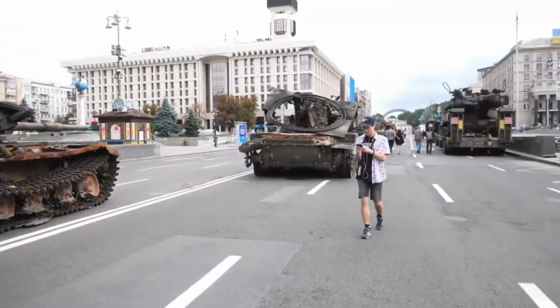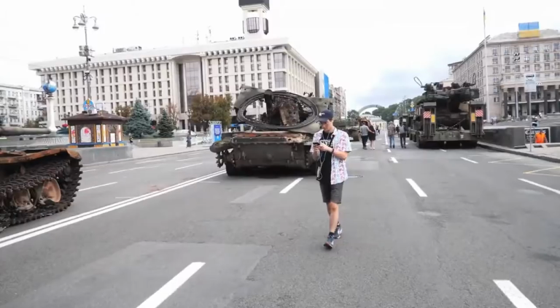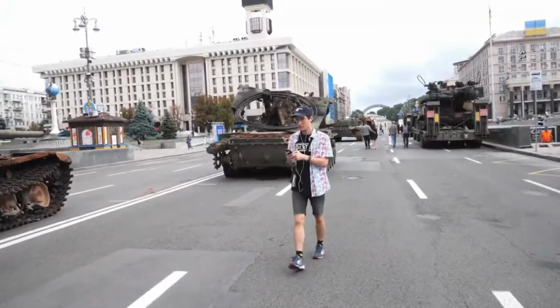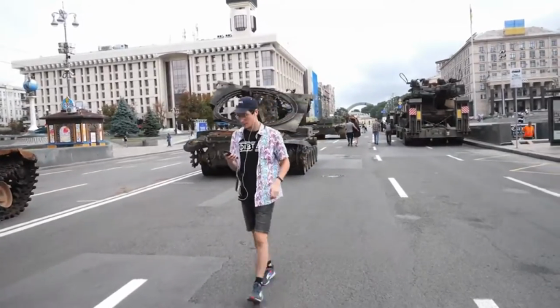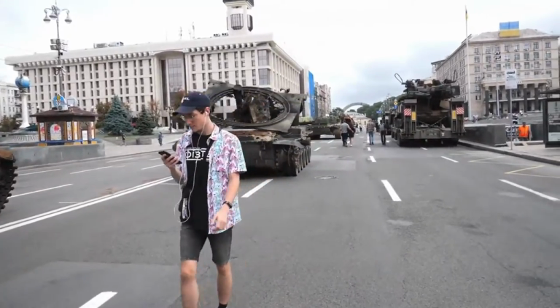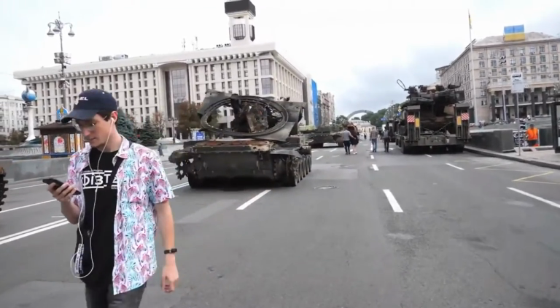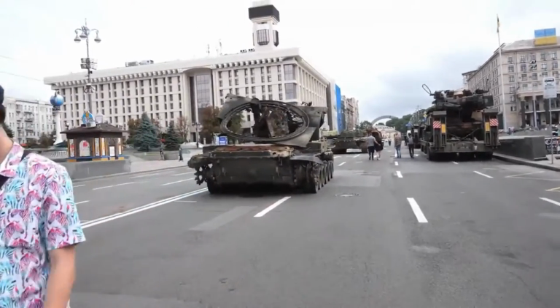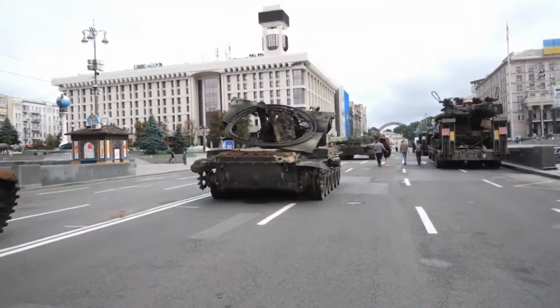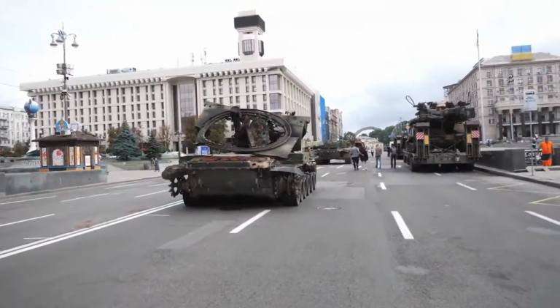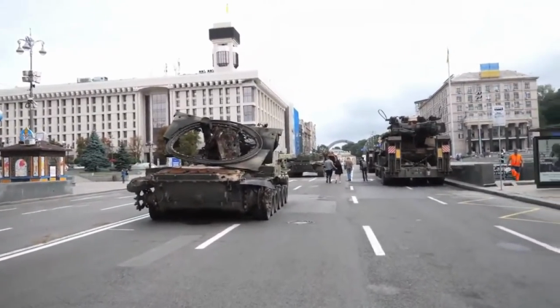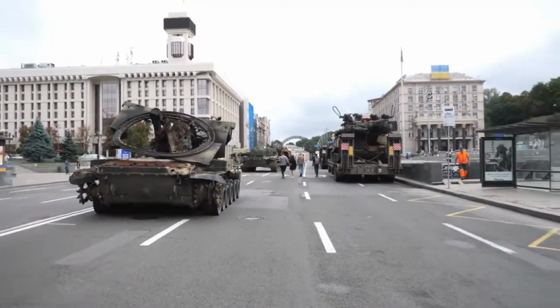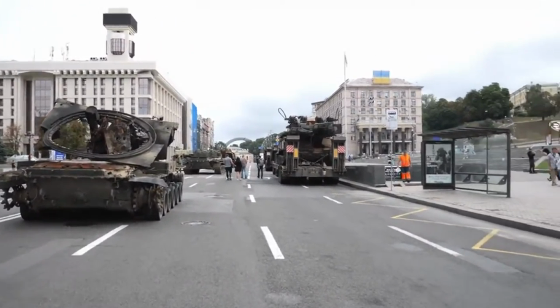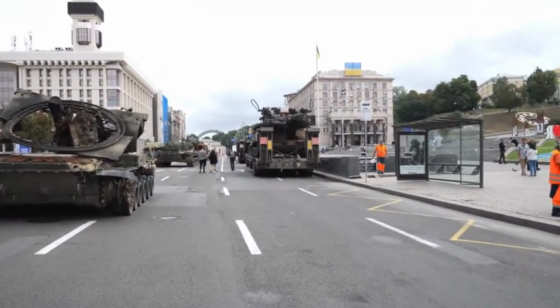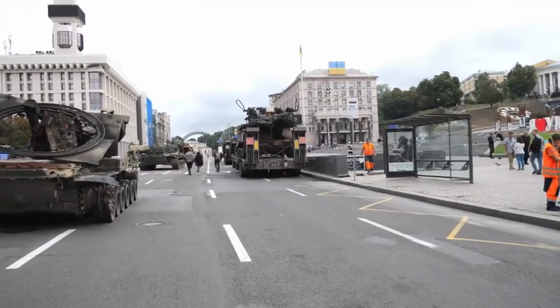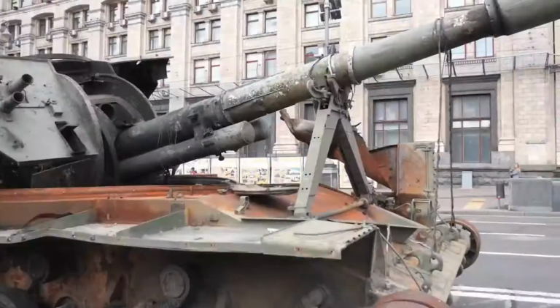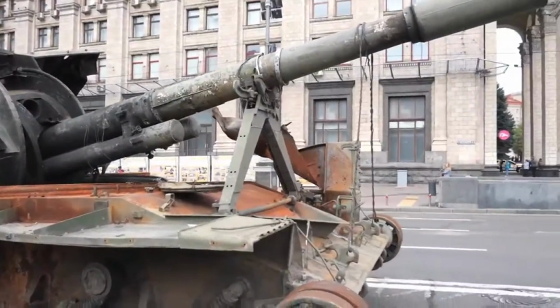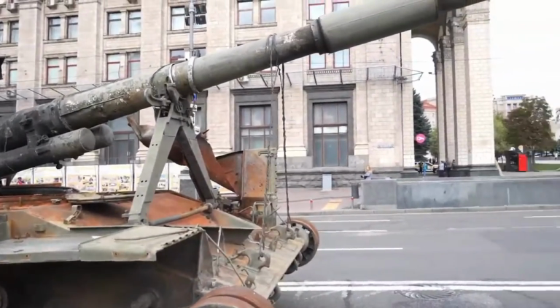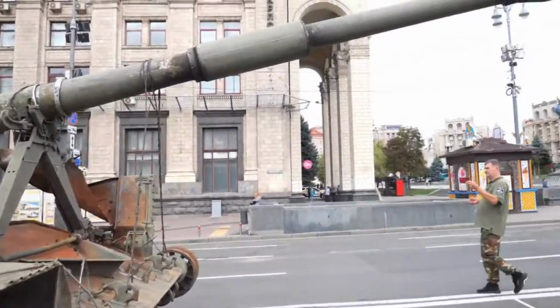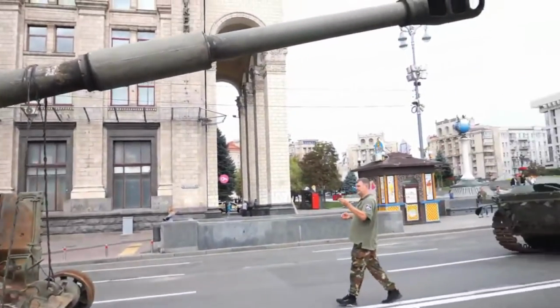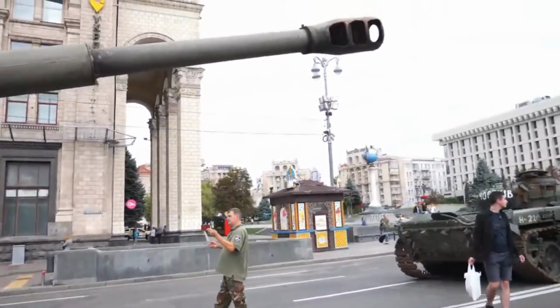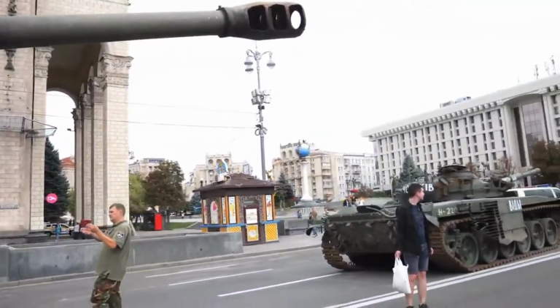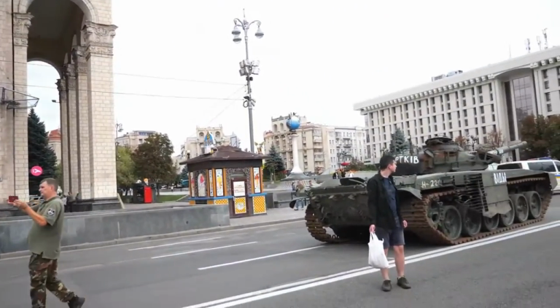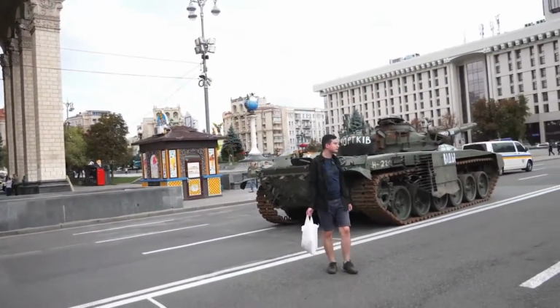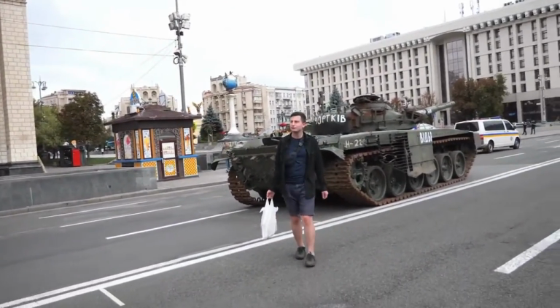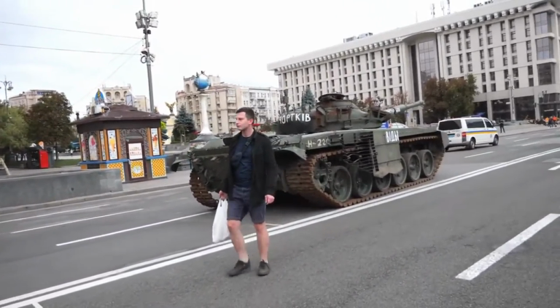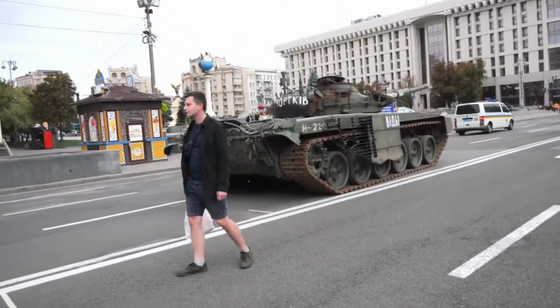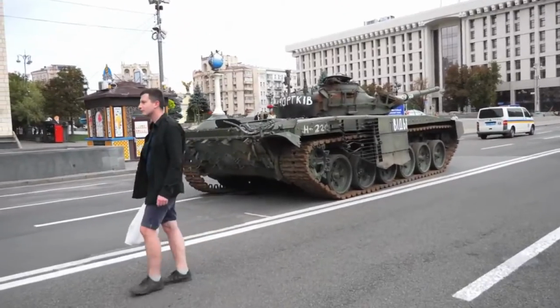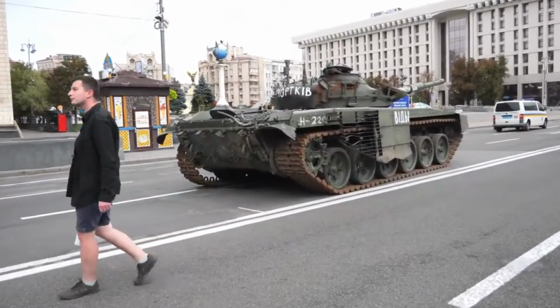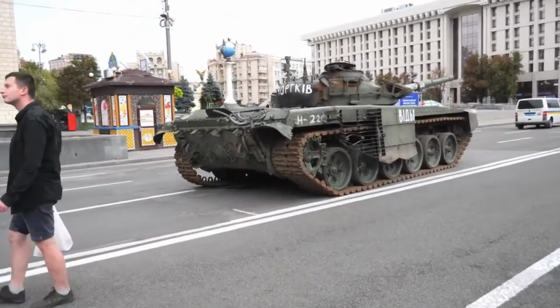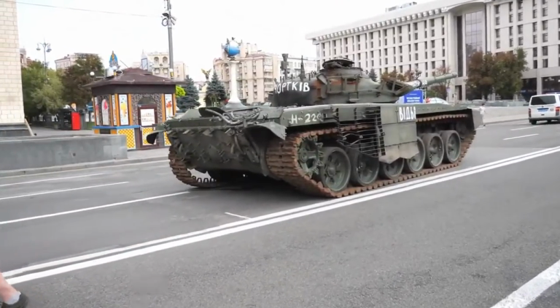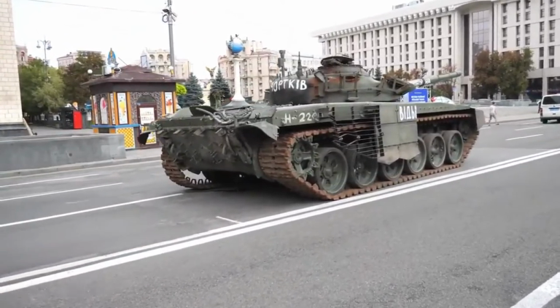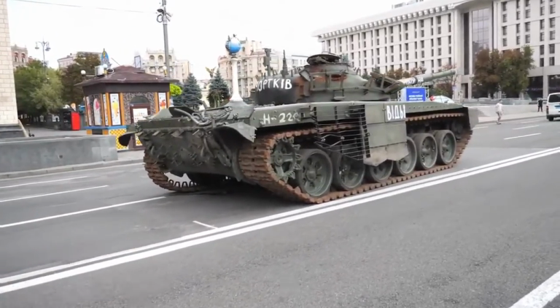And here, this thing has also... wow. It's crazy. These things are massive. And here there's something written on the tank. What is it? 'Jotikiv?'